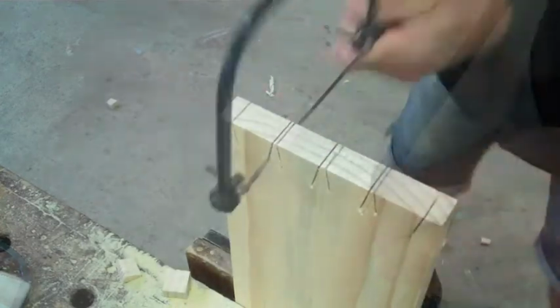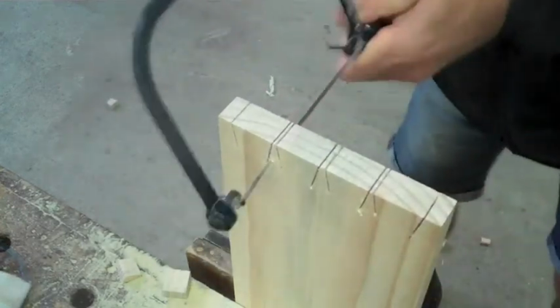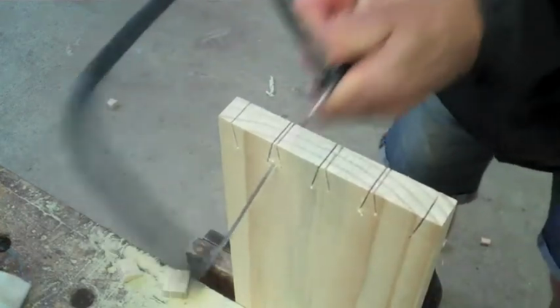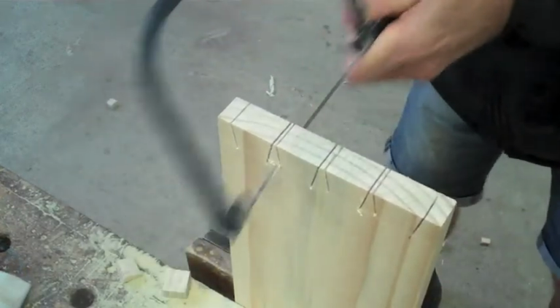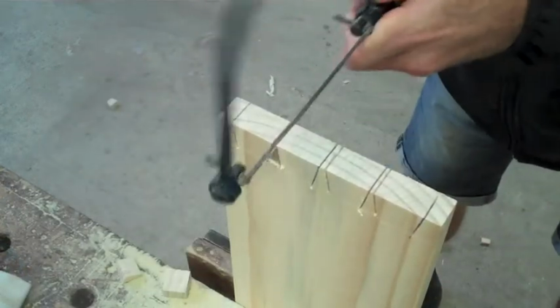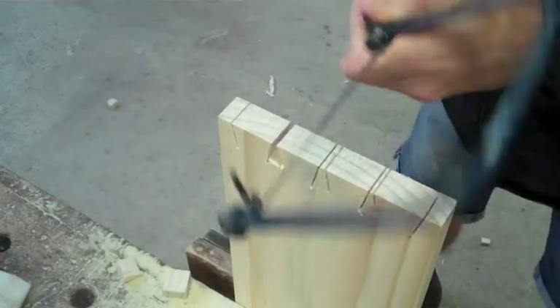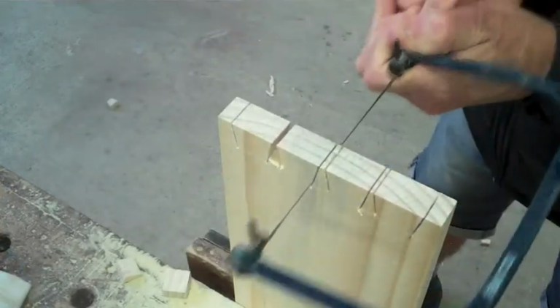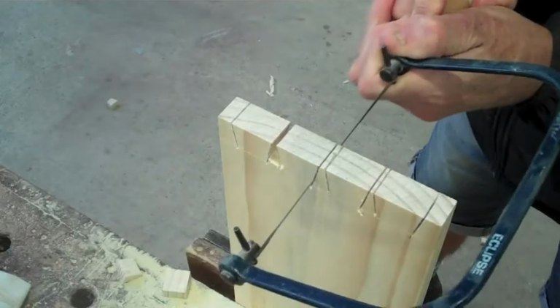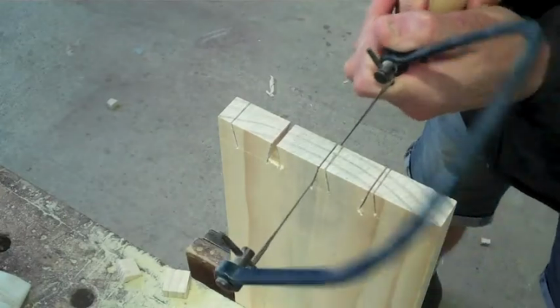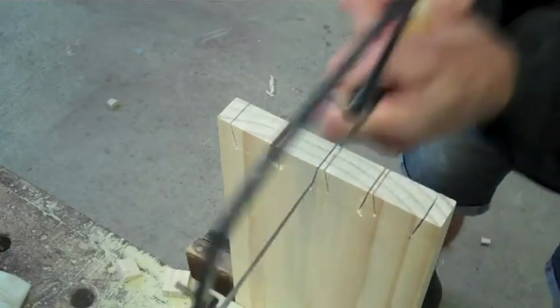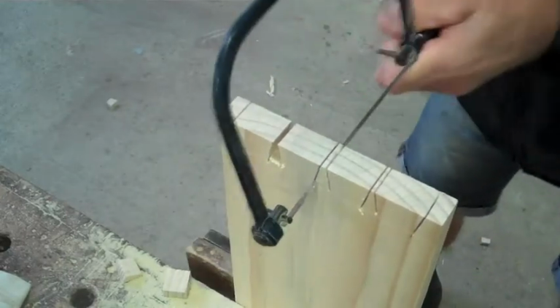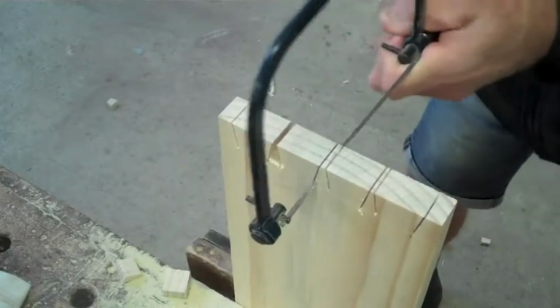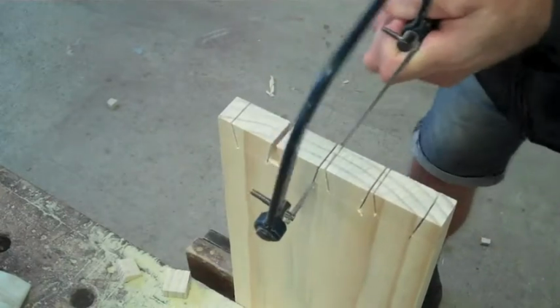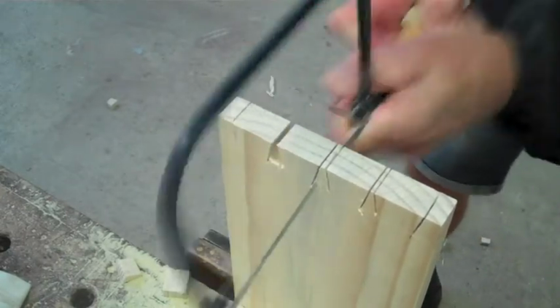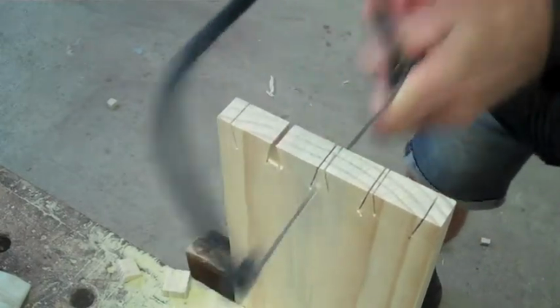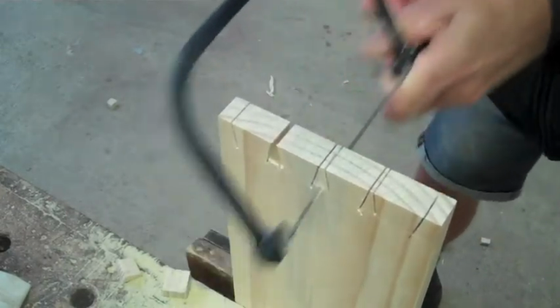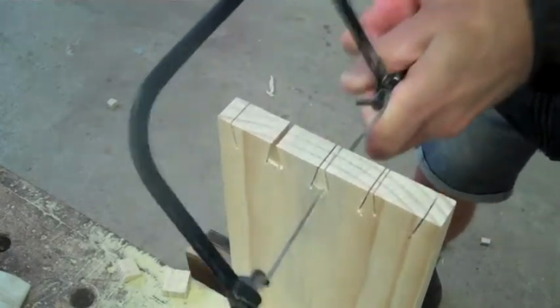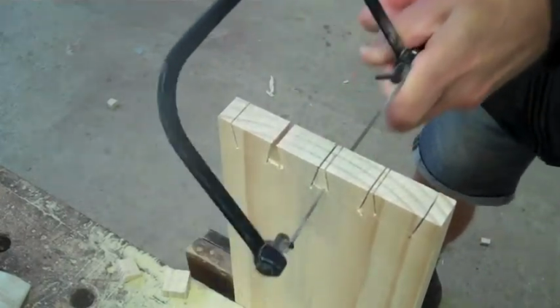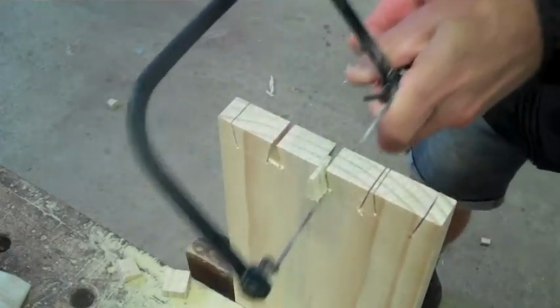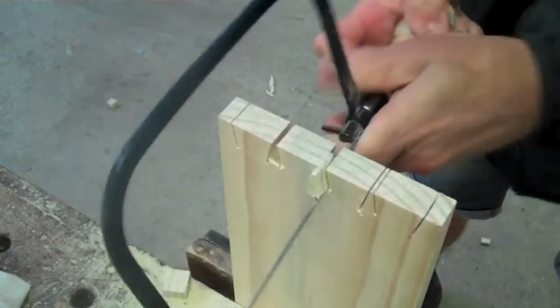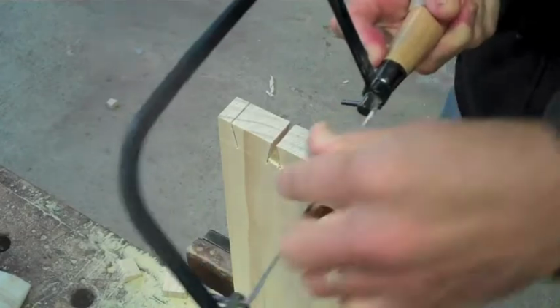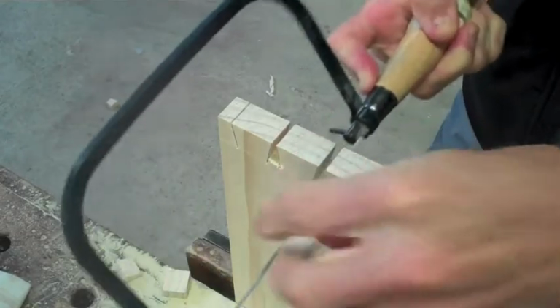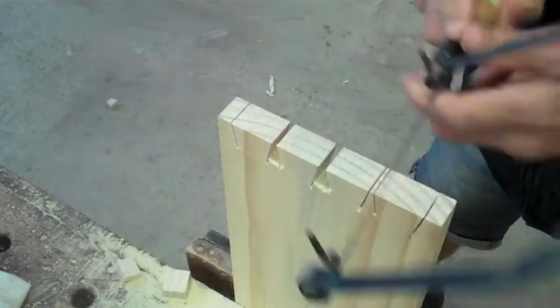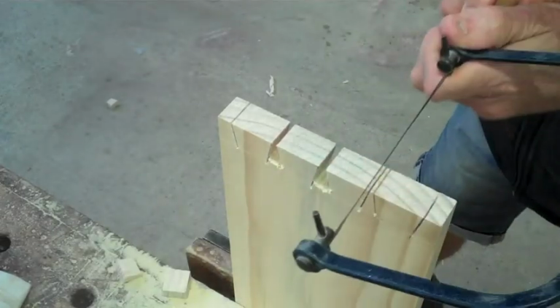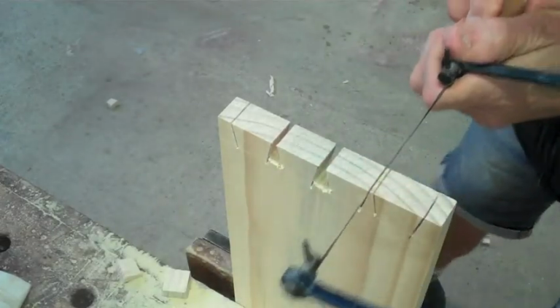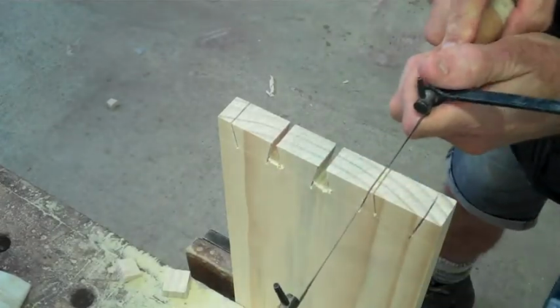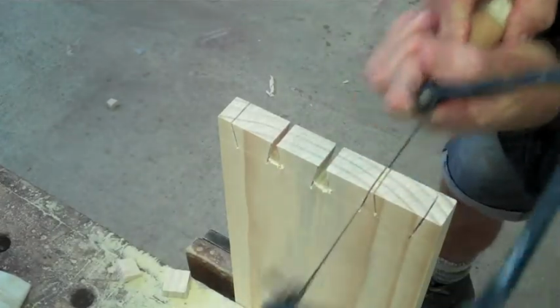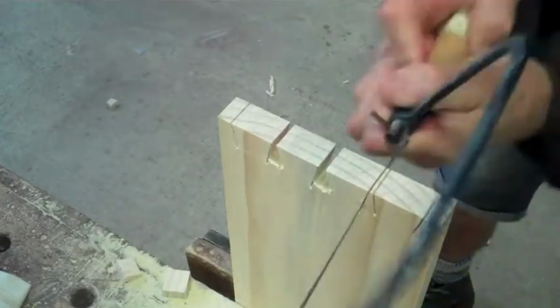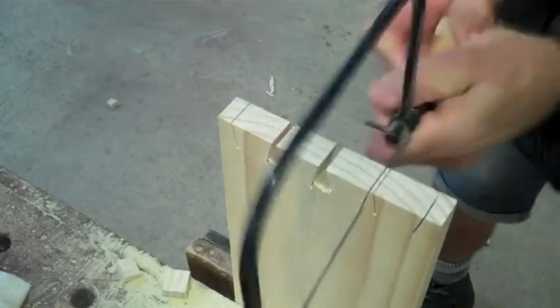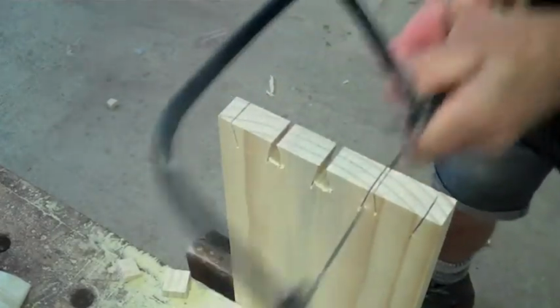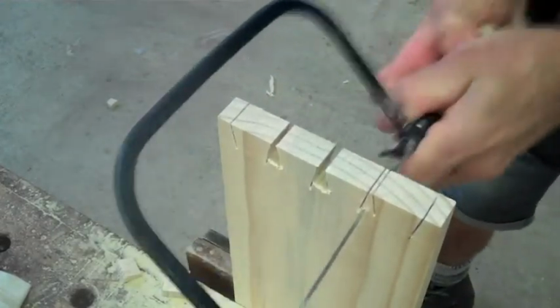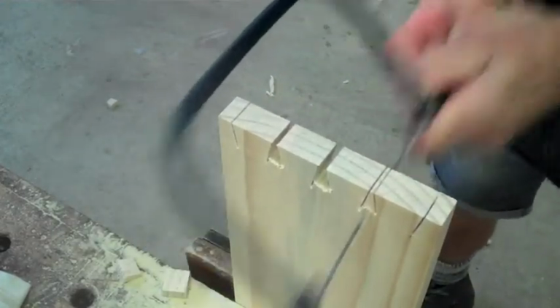Once you've done that, you can take the coping saw, tilt the blade at a 90 degree angle and remove most of the waste, leaving about one to two millimetres at the base.